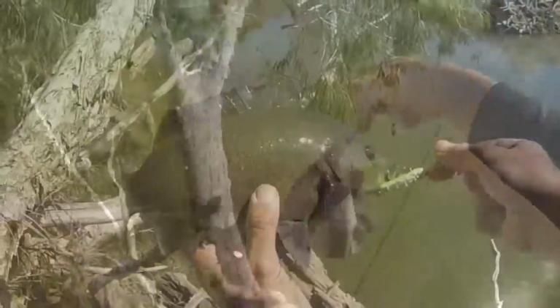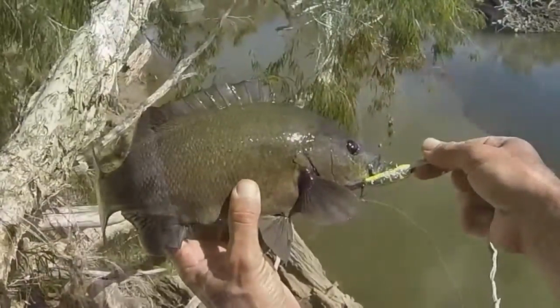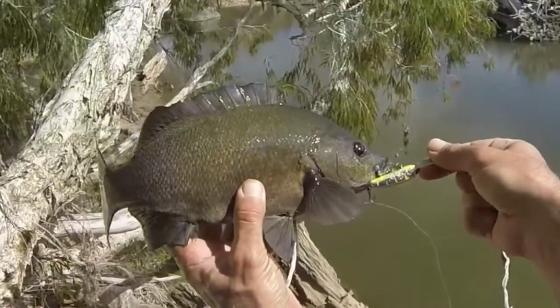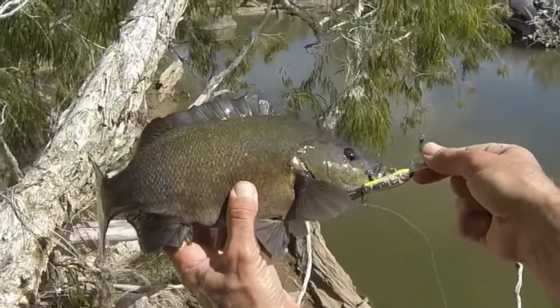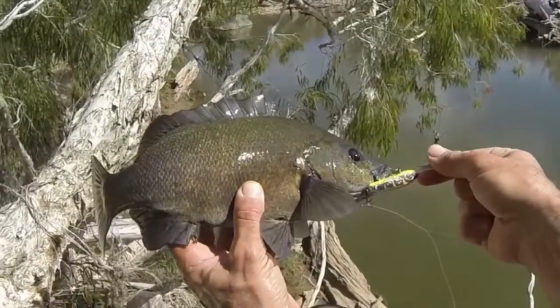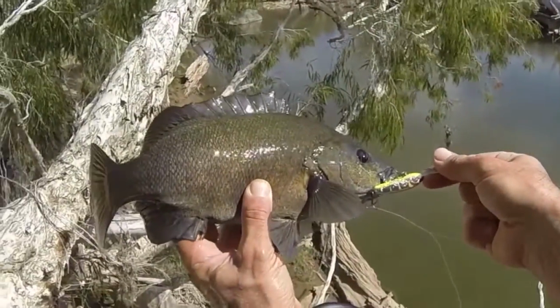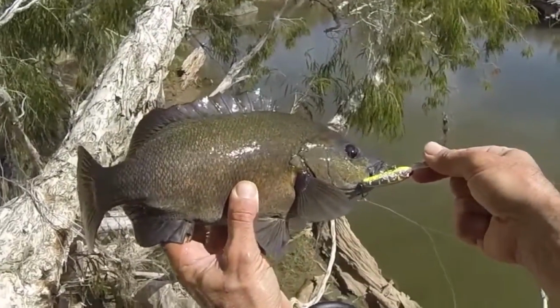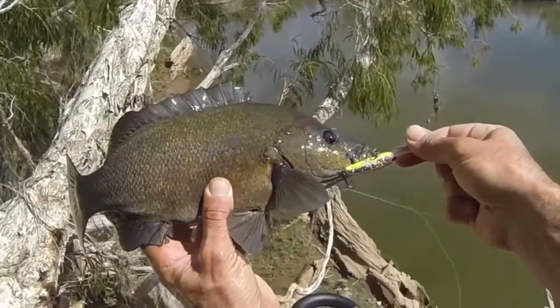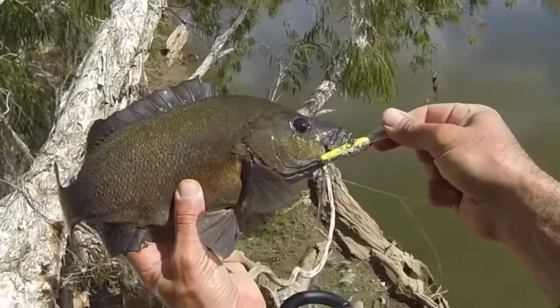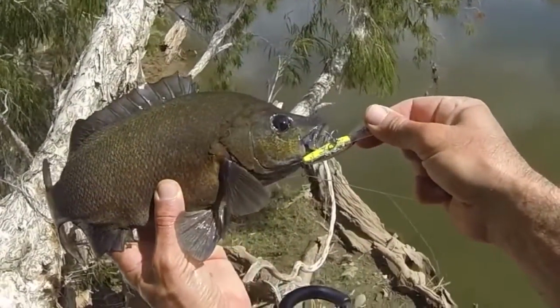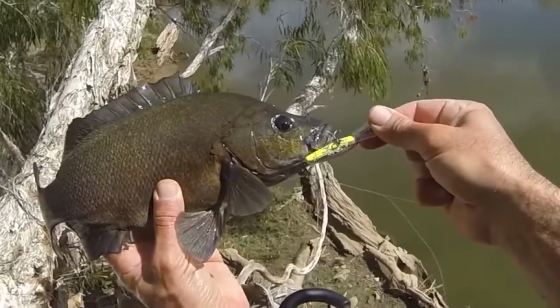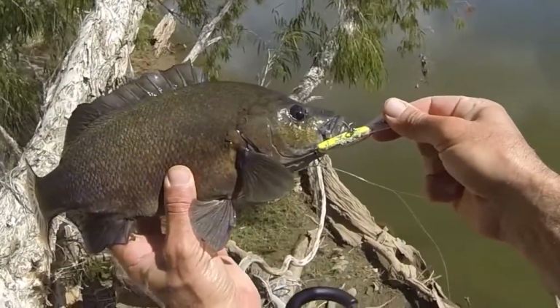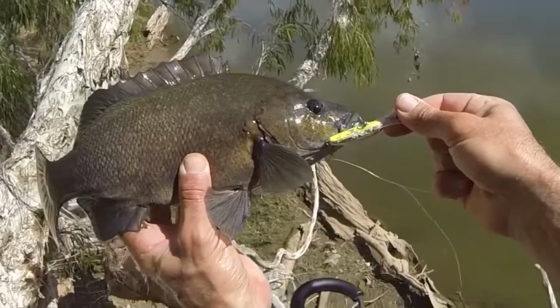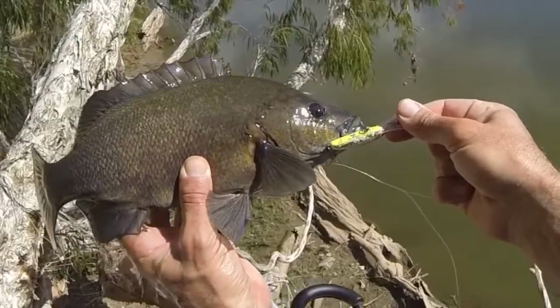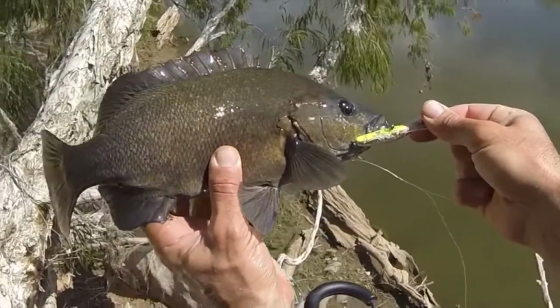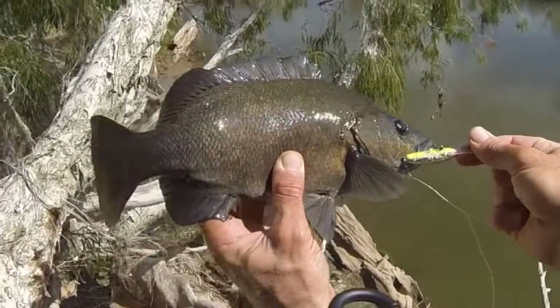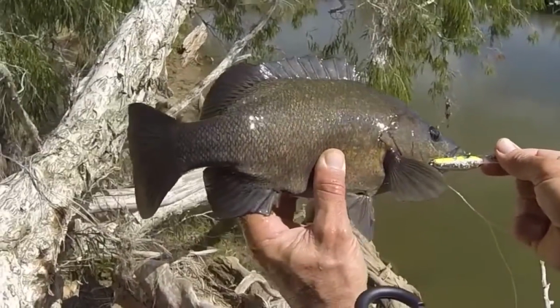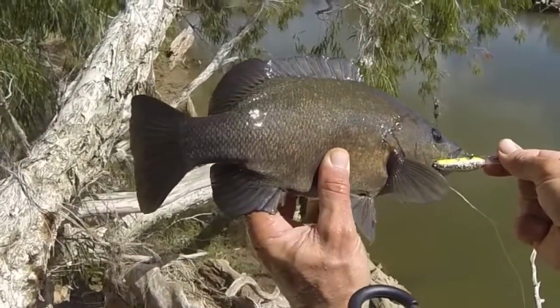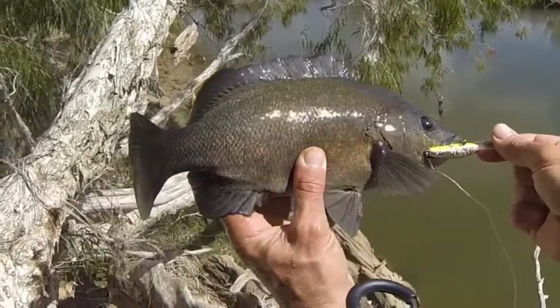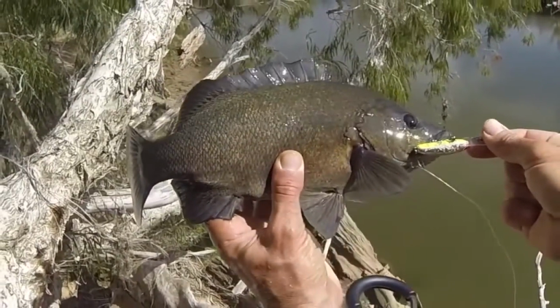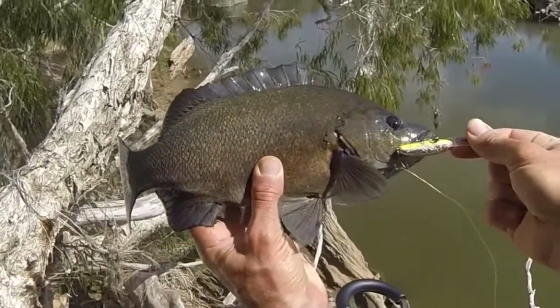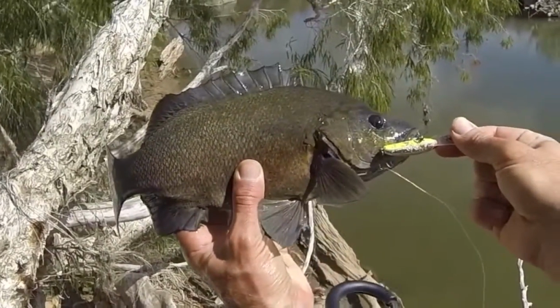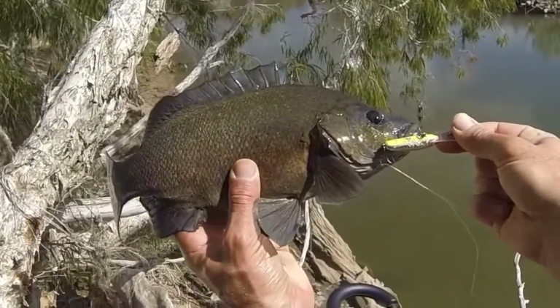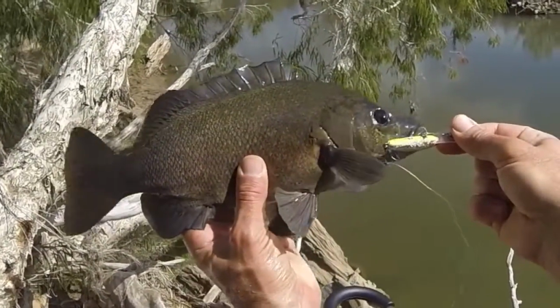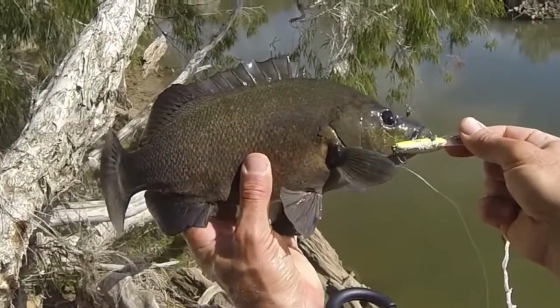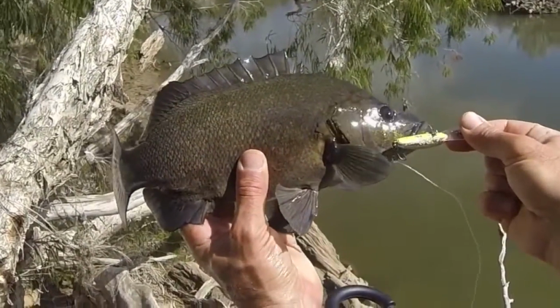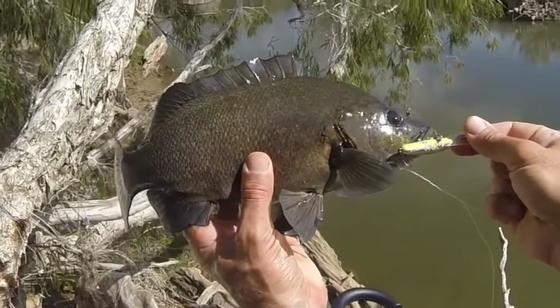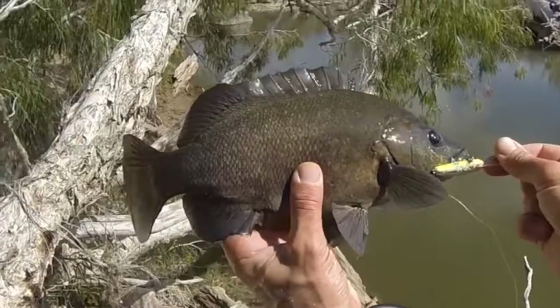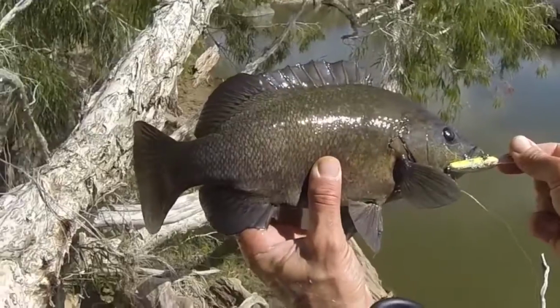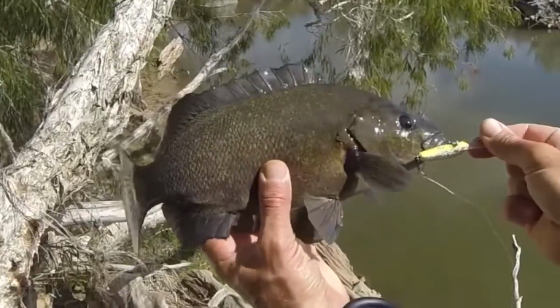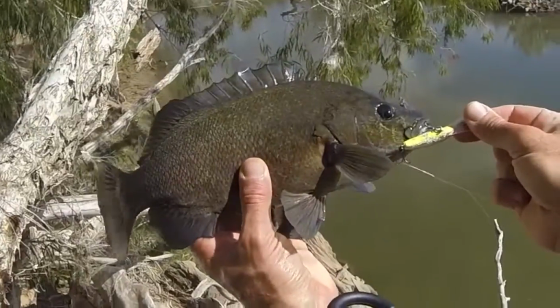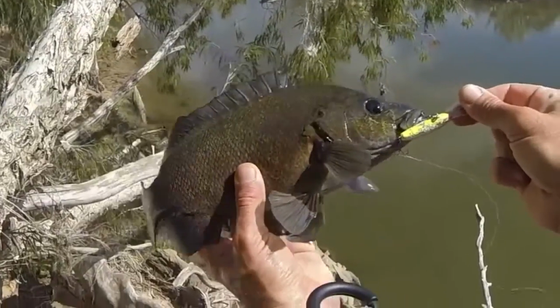There he goes. He's got that nice bronze colour around his face, beautiful, healthy little fish in here. Let you go buddy.